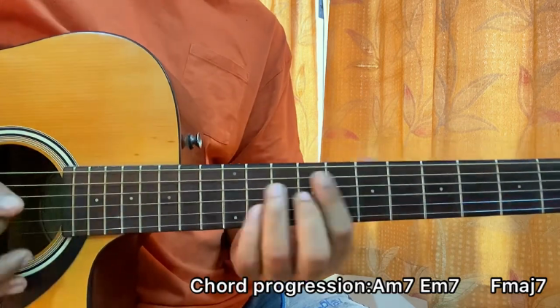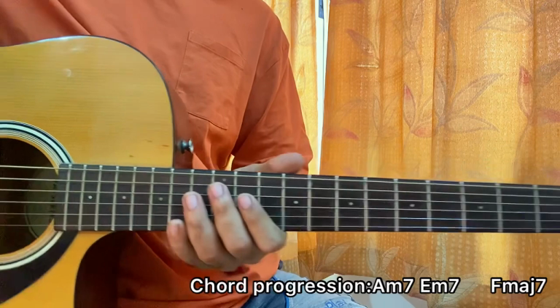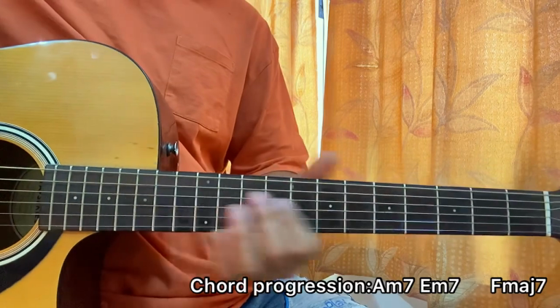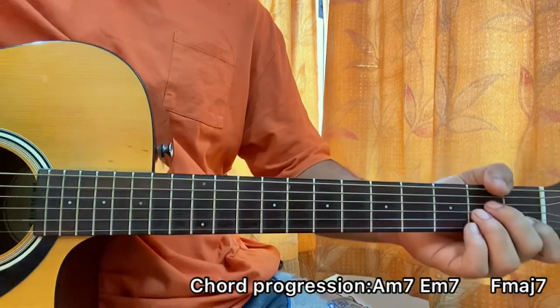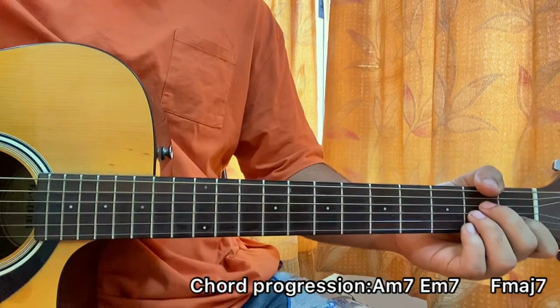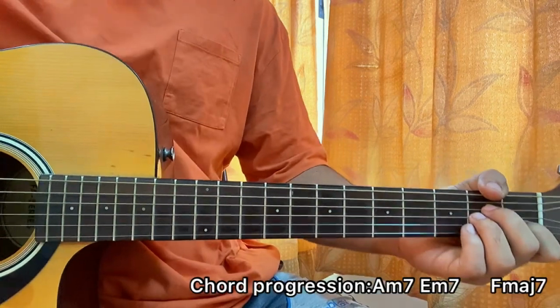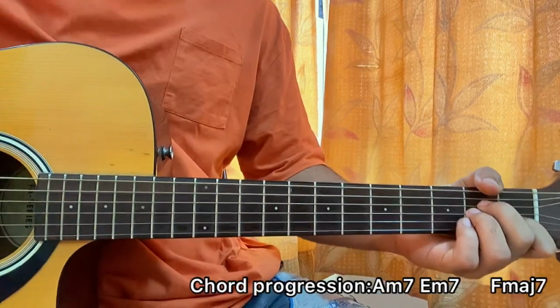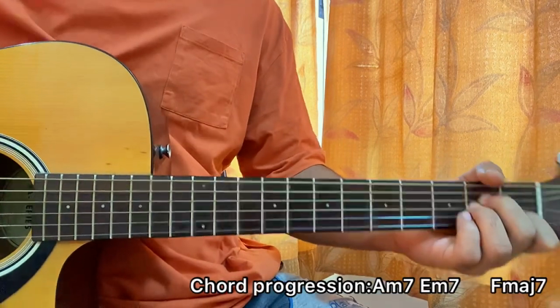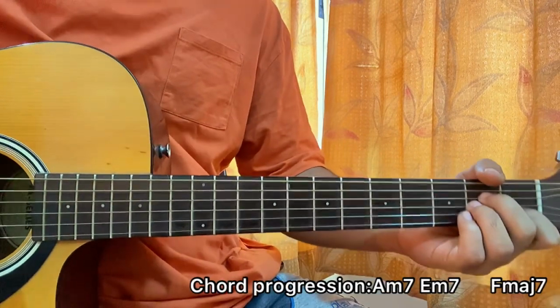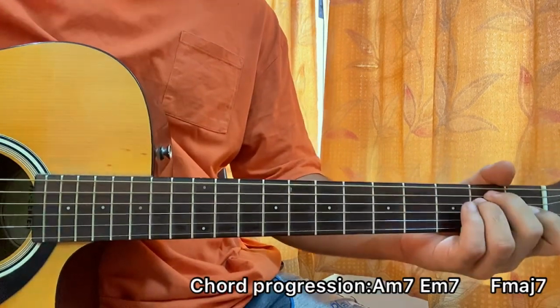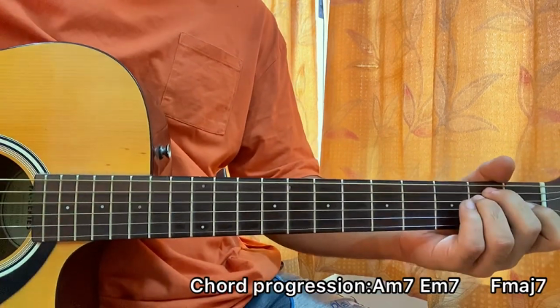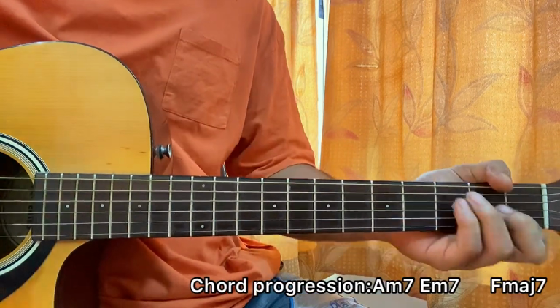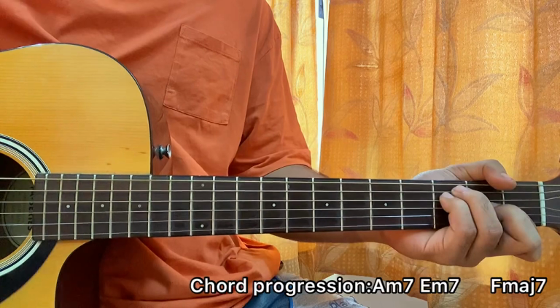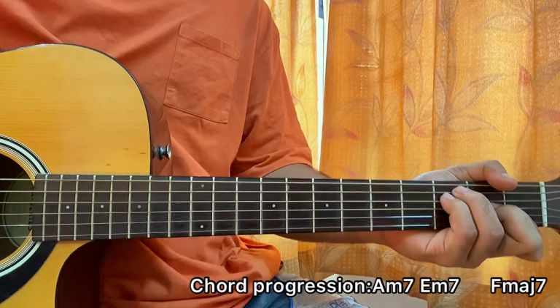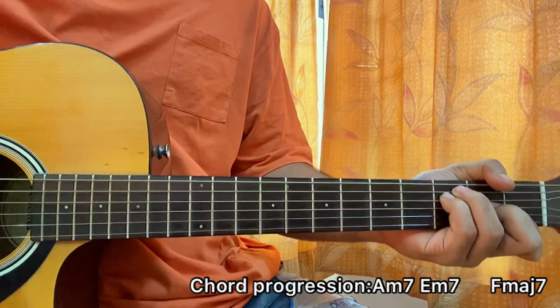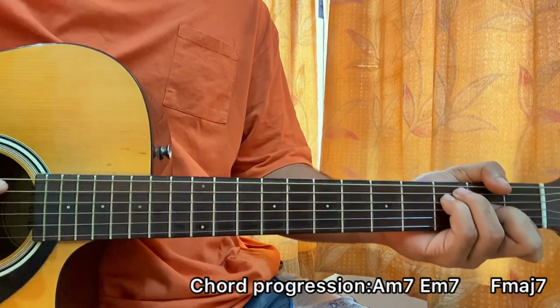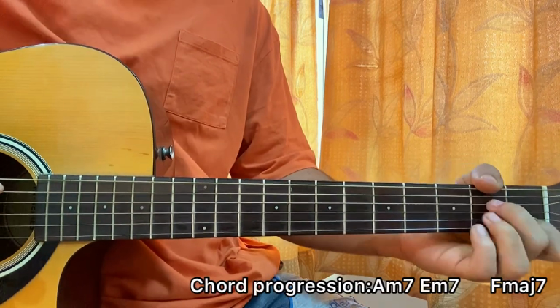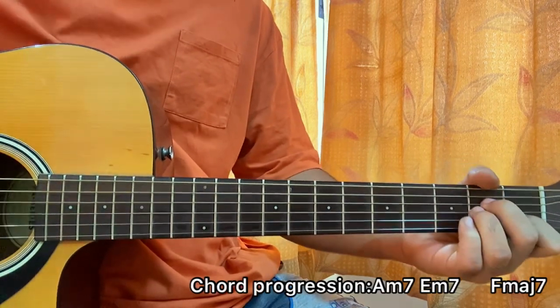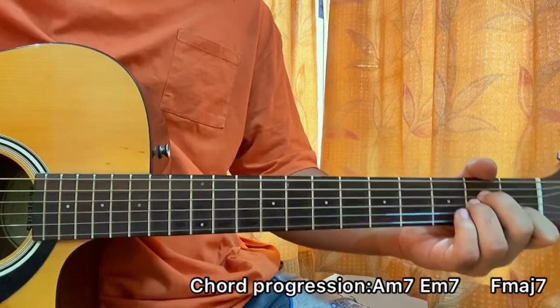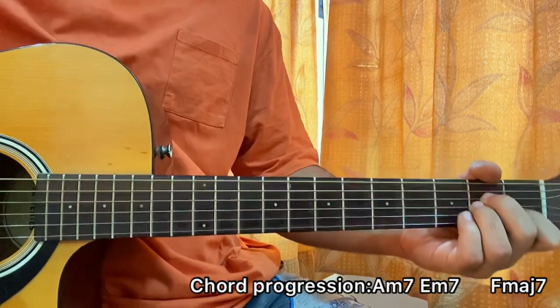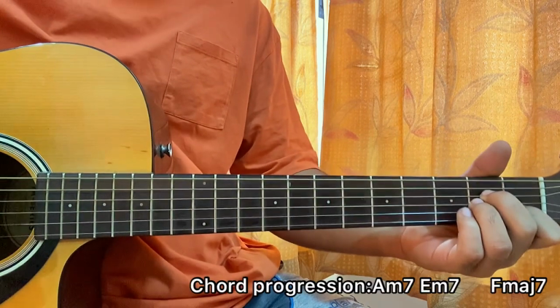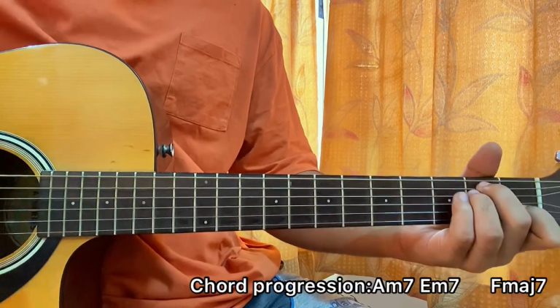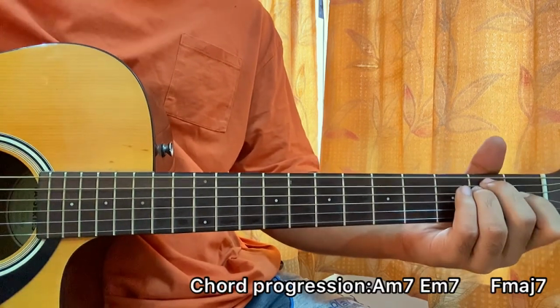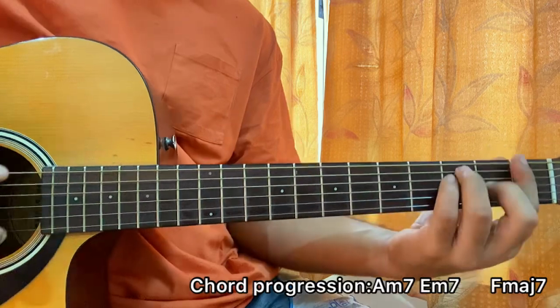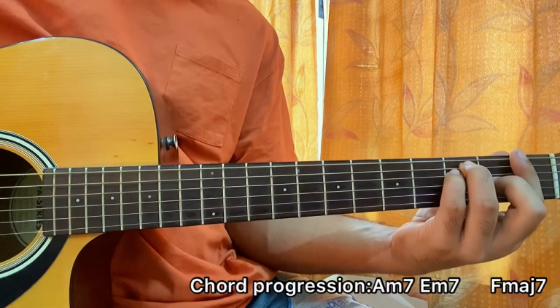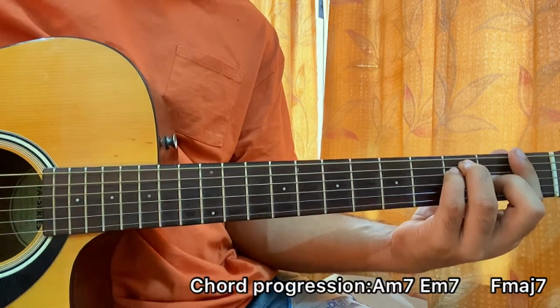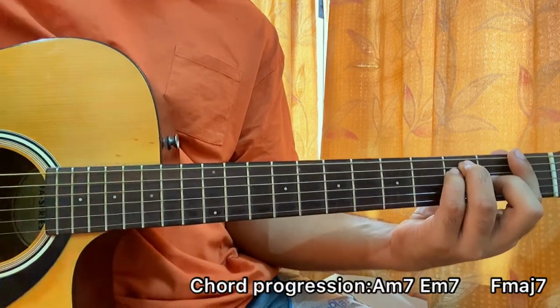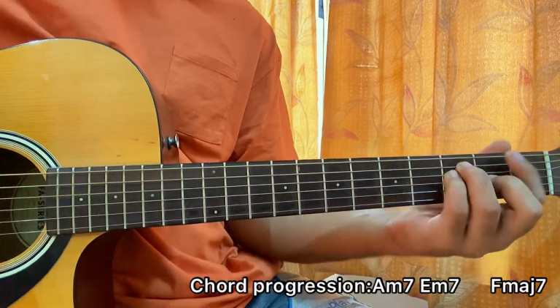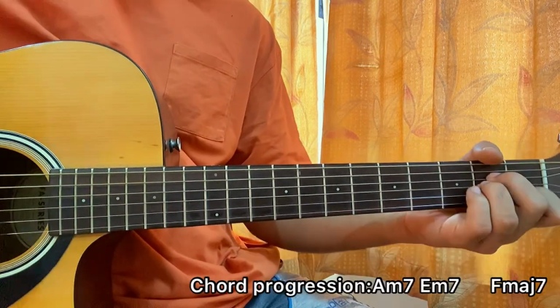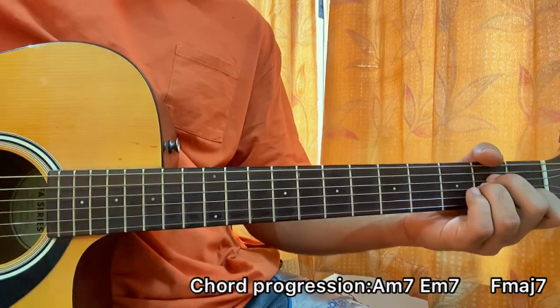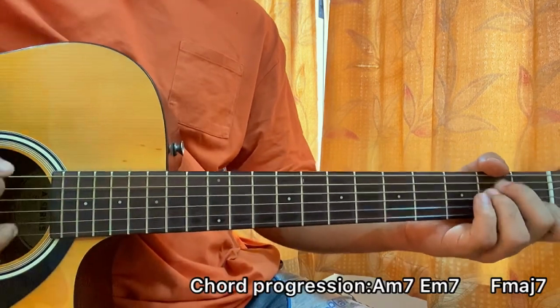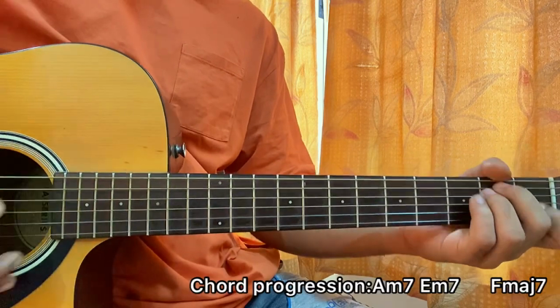I like it. You can also strum the open chords over here — we've got A minor, E minor, F. Sounds very simple, honestly. So you can strum the chords like that: A minor, E minor, F.